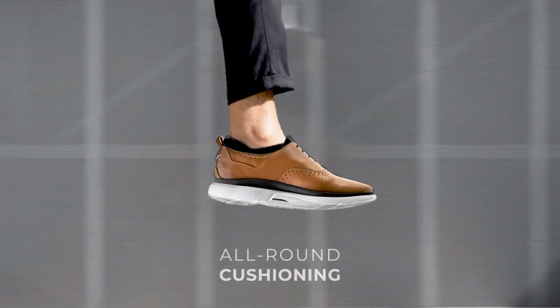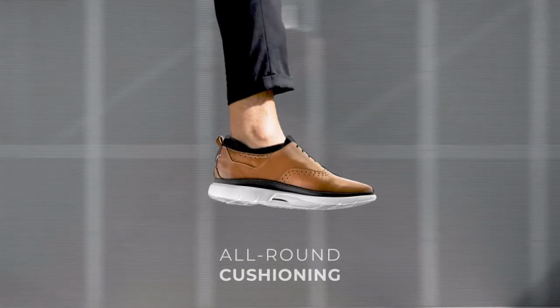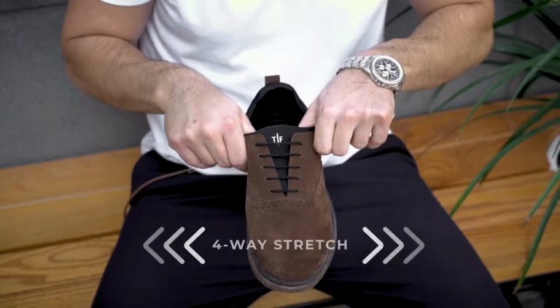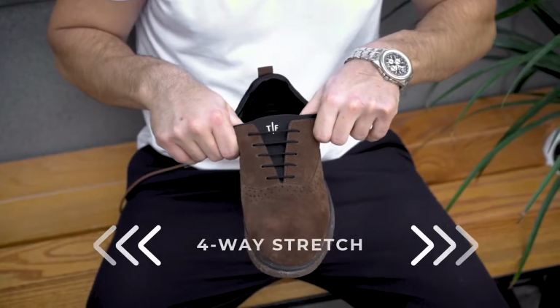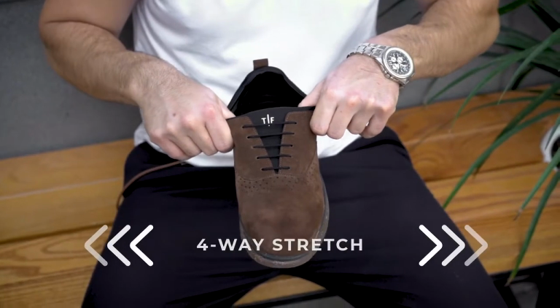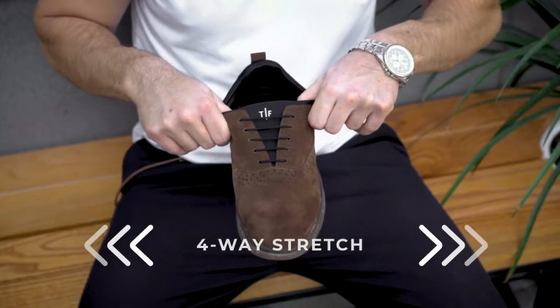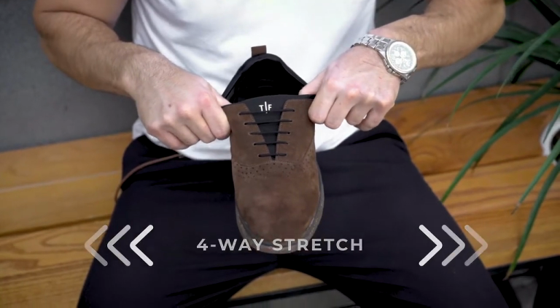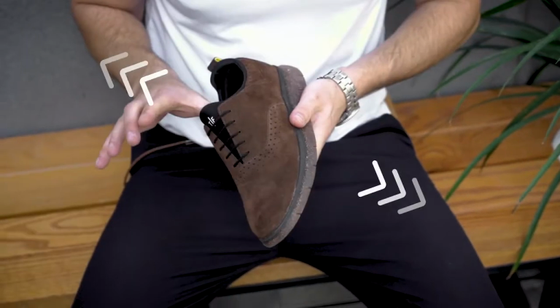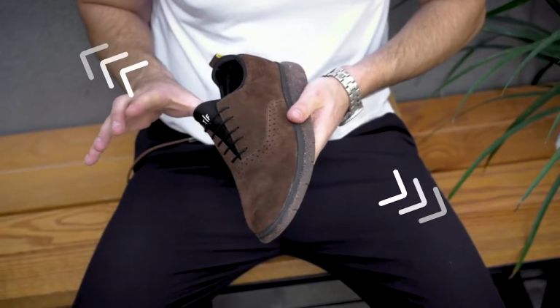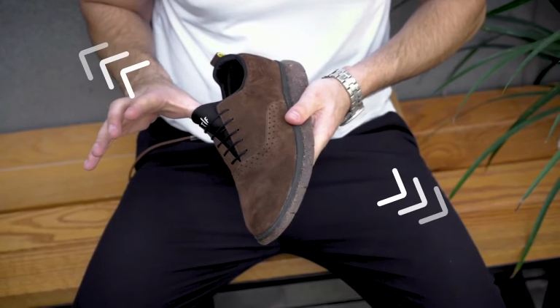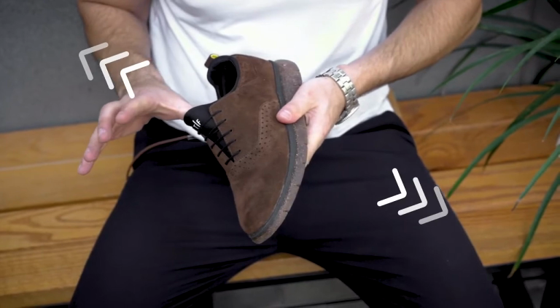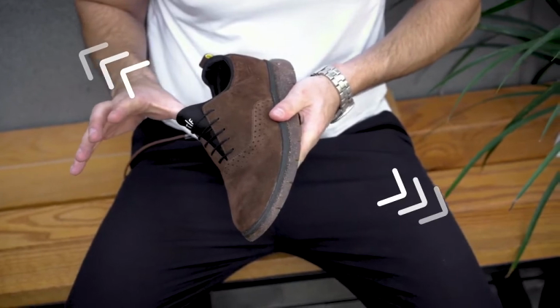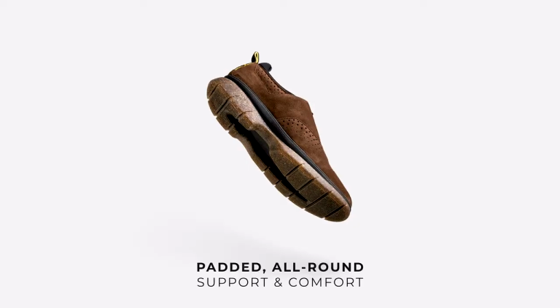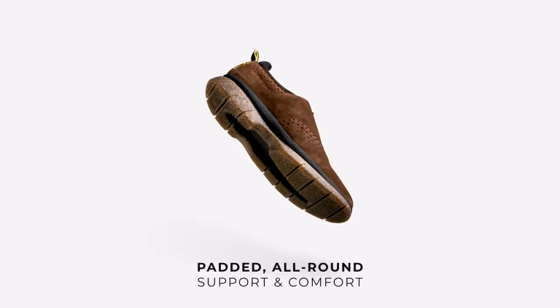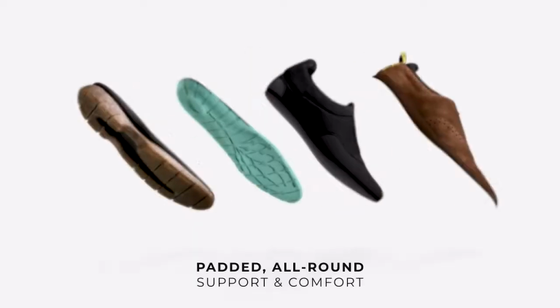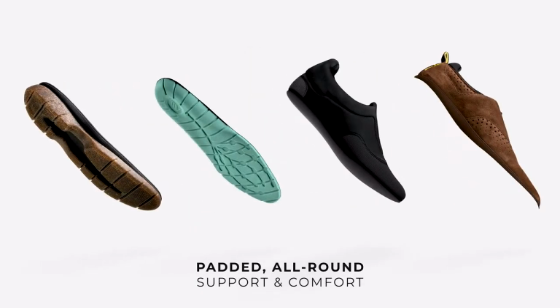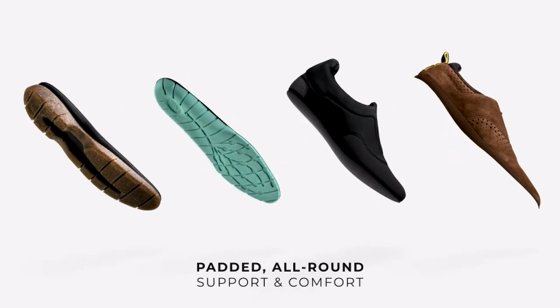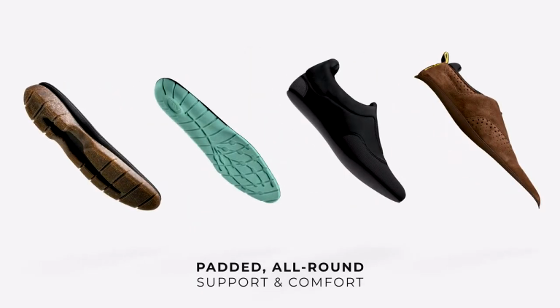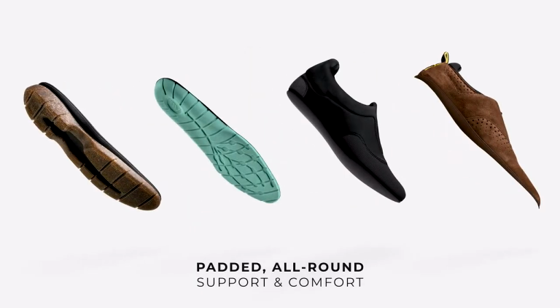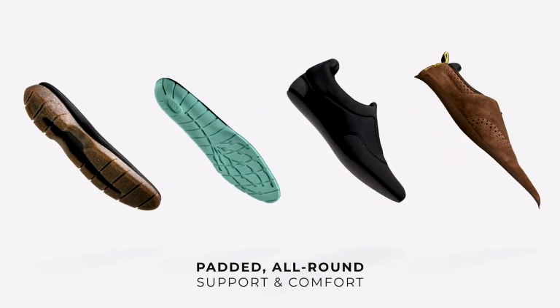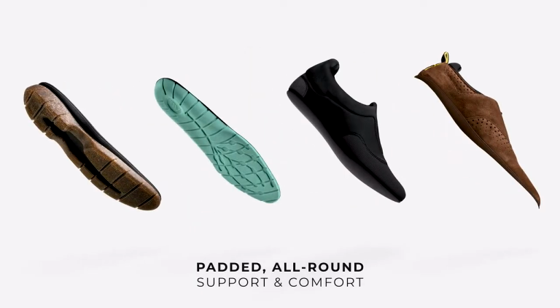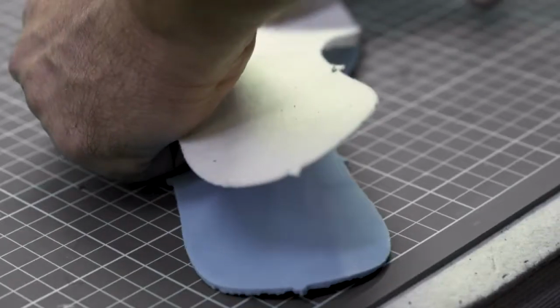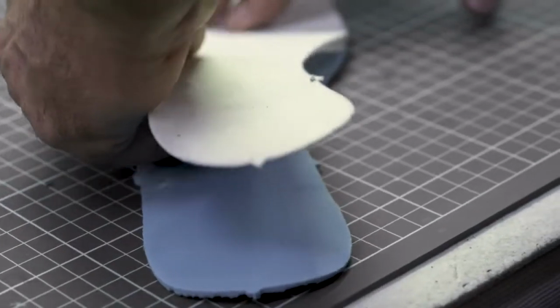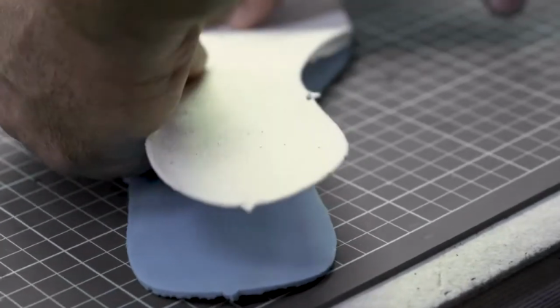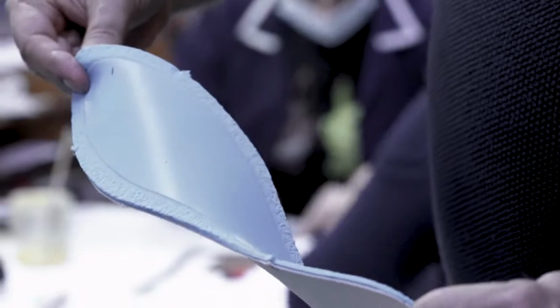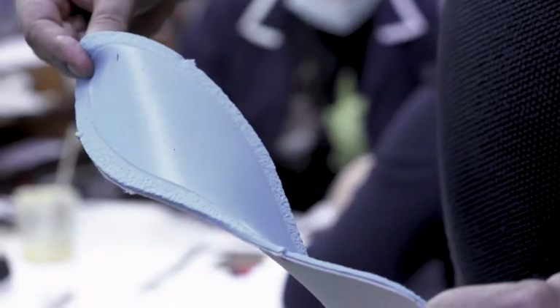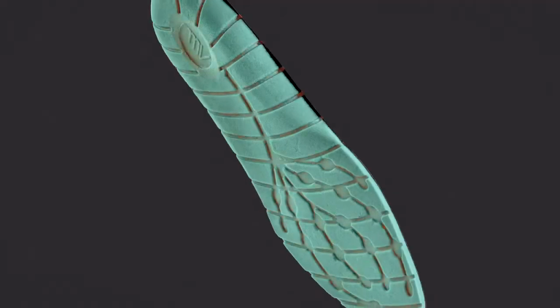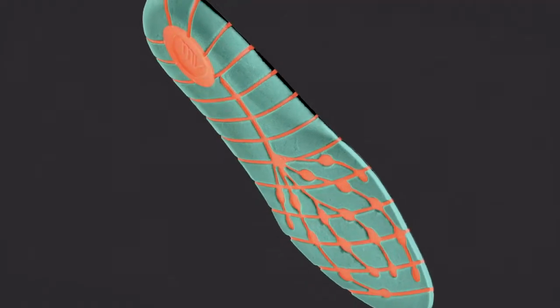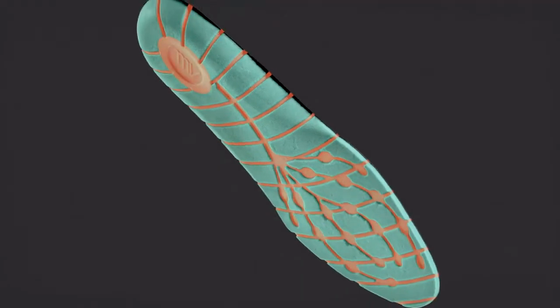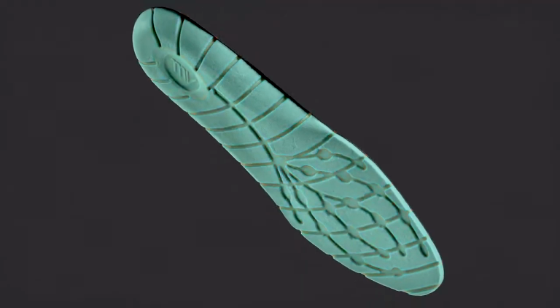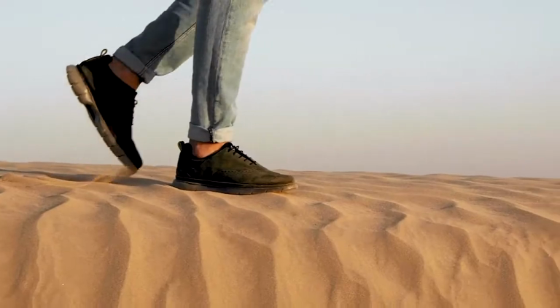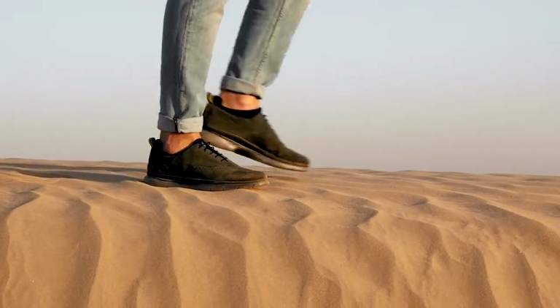We added a four-way stretch padded interior with a sports shoe-like inner structure that provides all-round support for your foot, antimicrobial insoles, and a custom energy-rebounding orthopedic midsole.